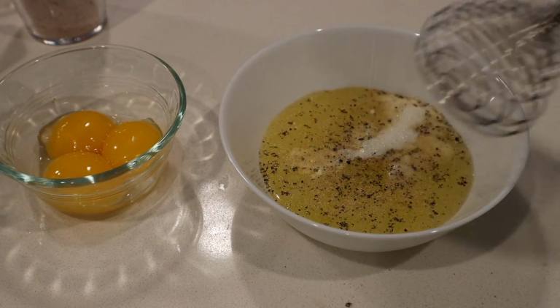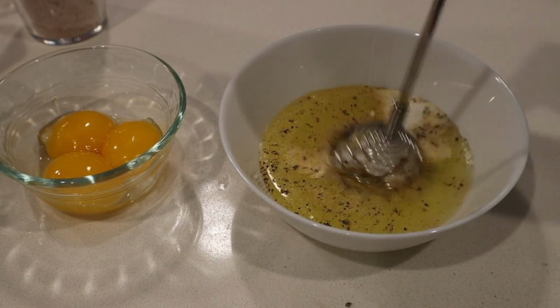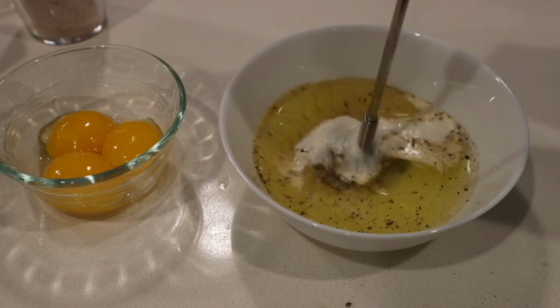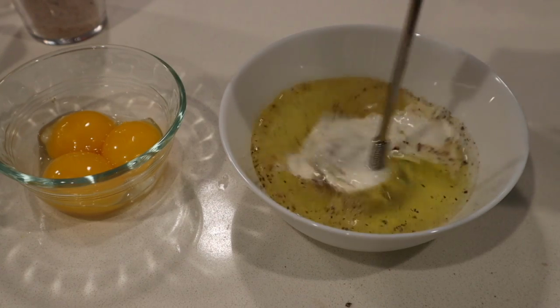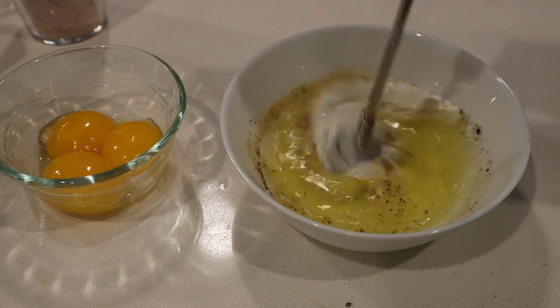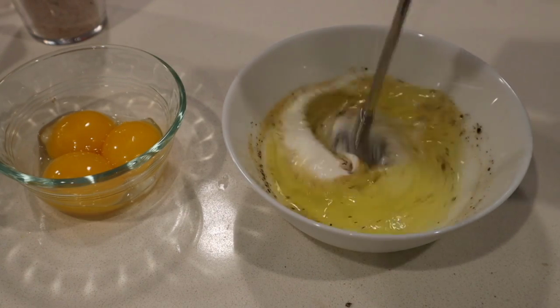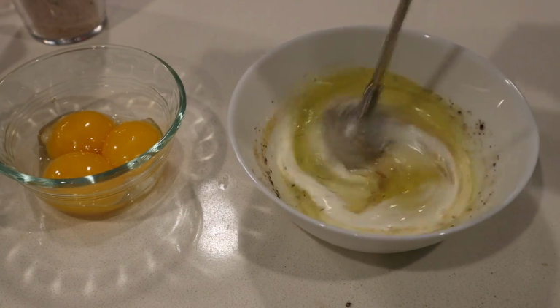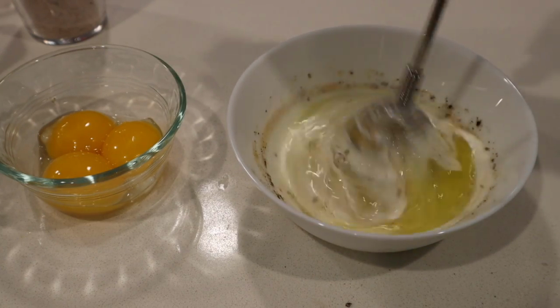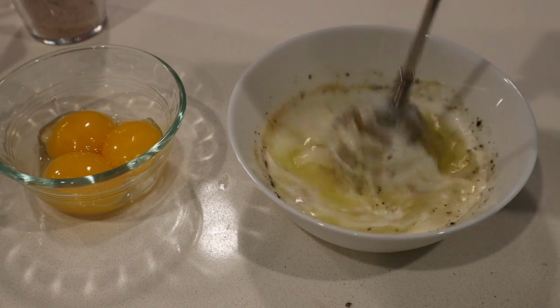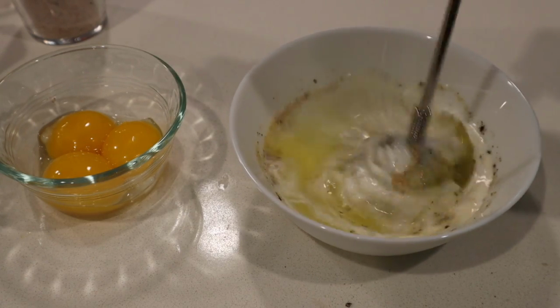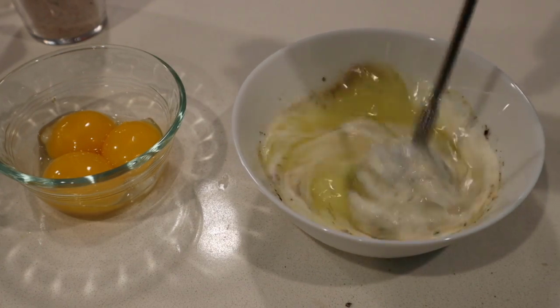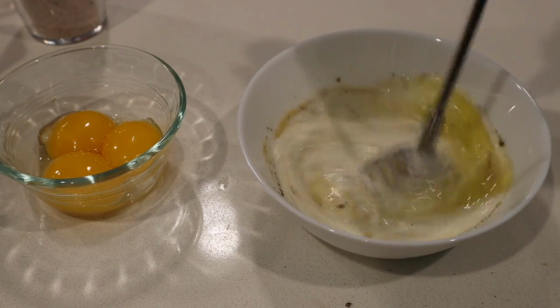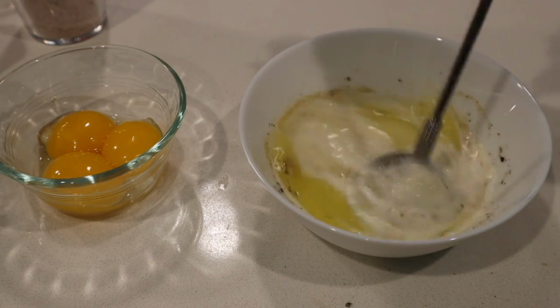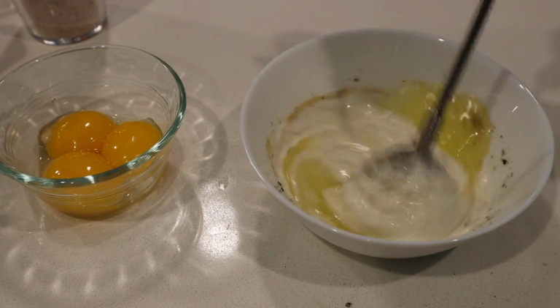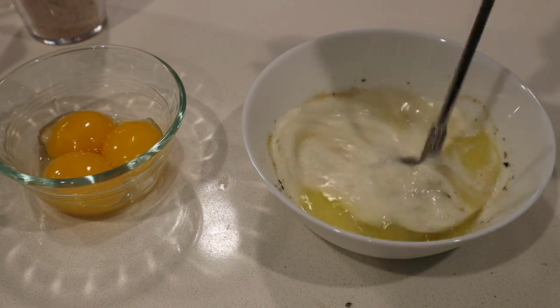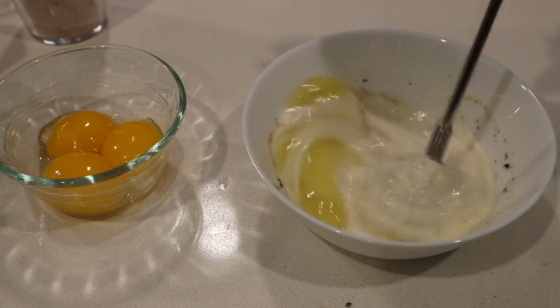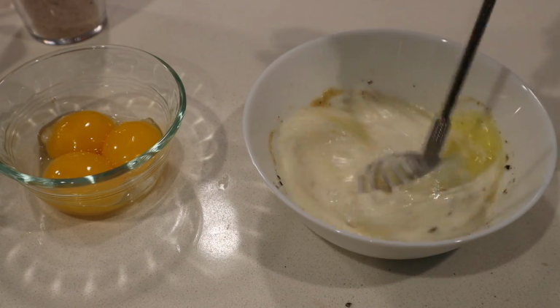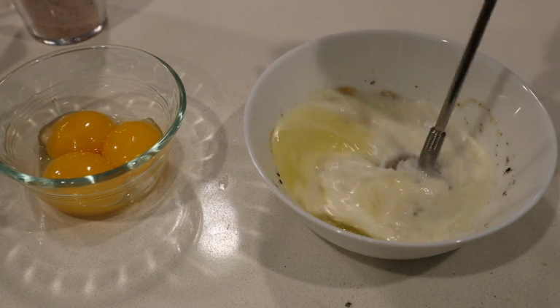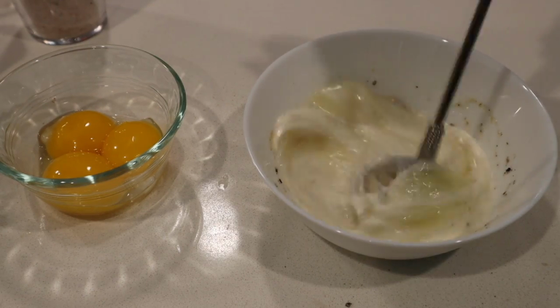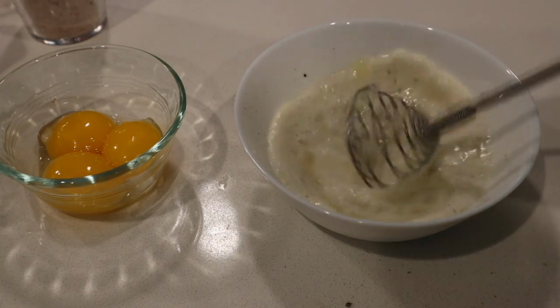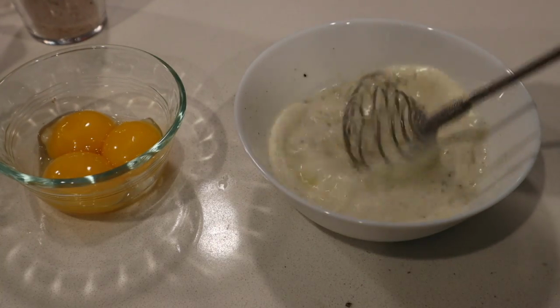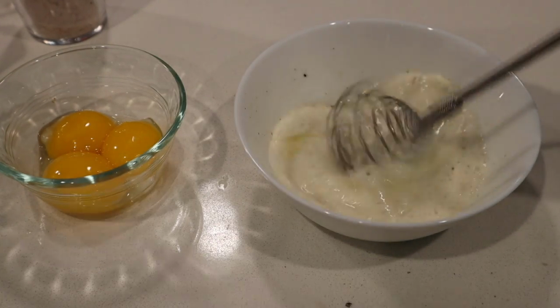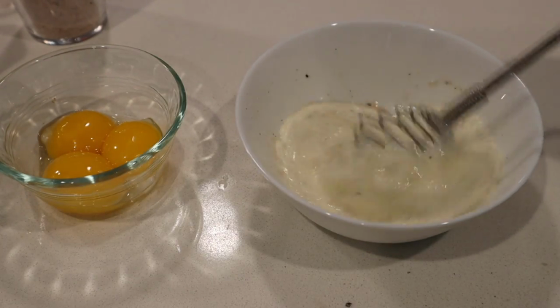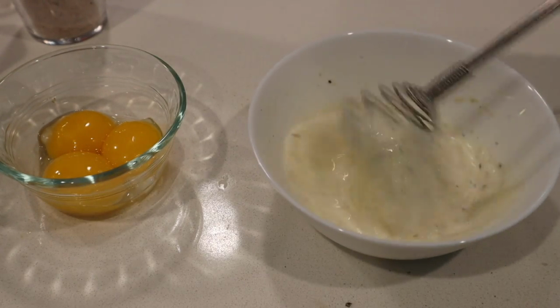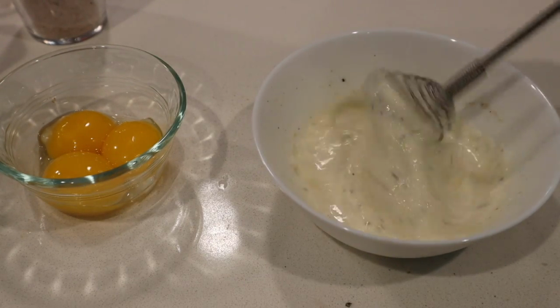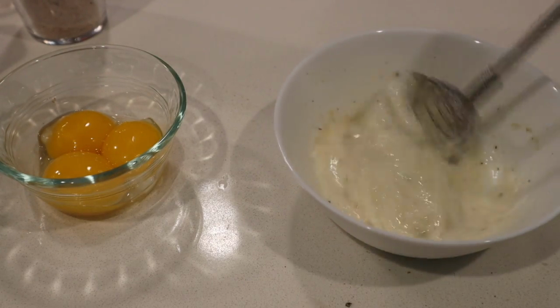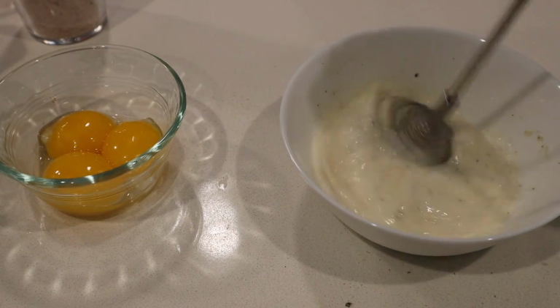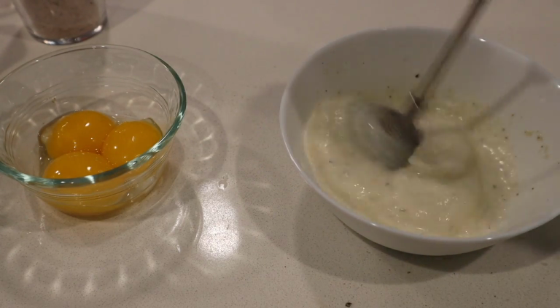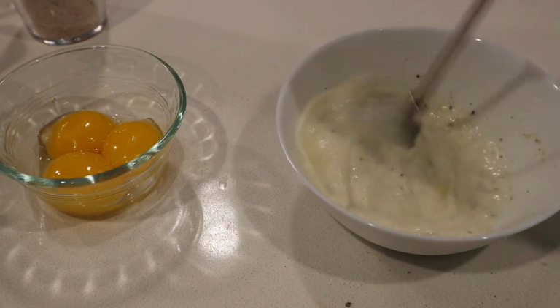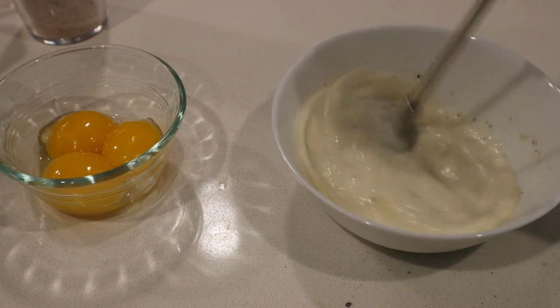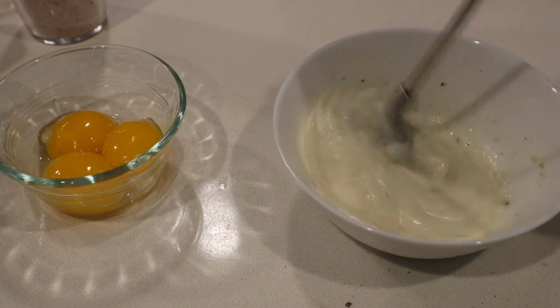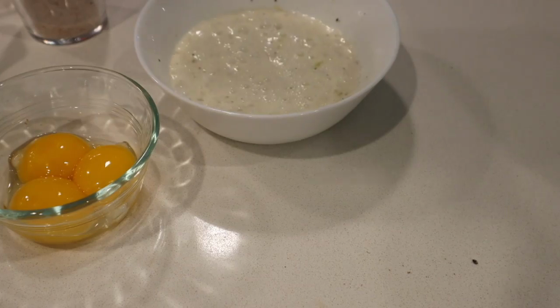We're gonna whip this up. This is gonna make it nice and fluffy. That's why we separated the egg yolks — so to not mix it in.